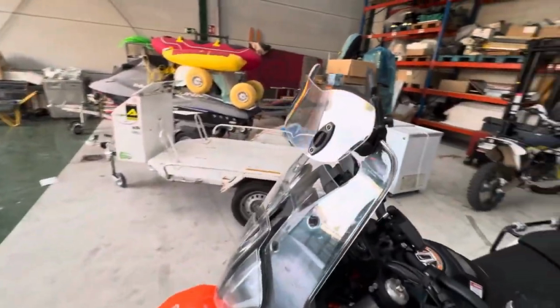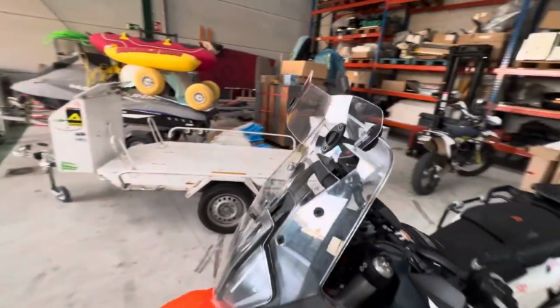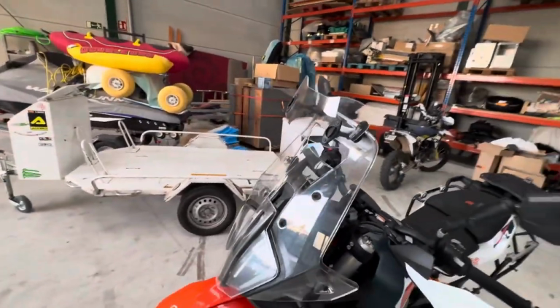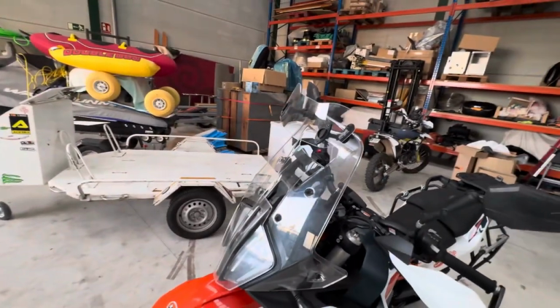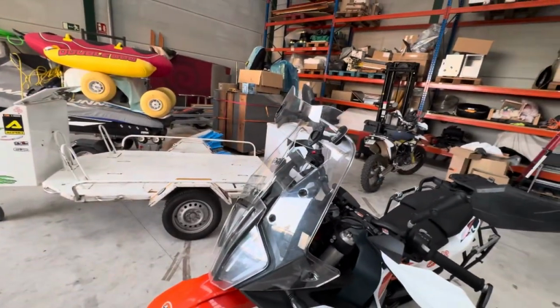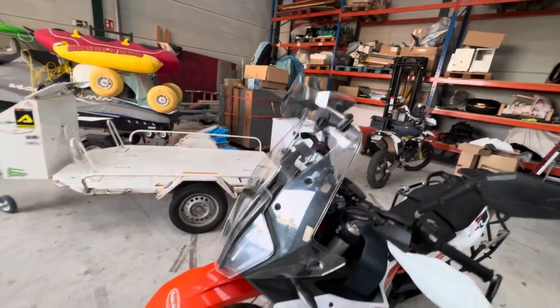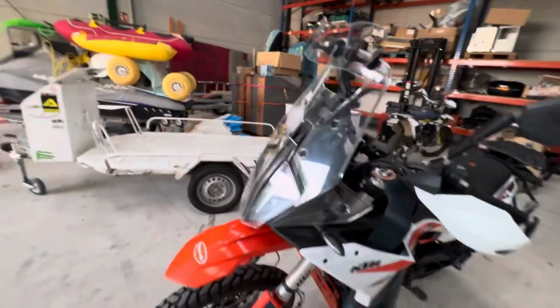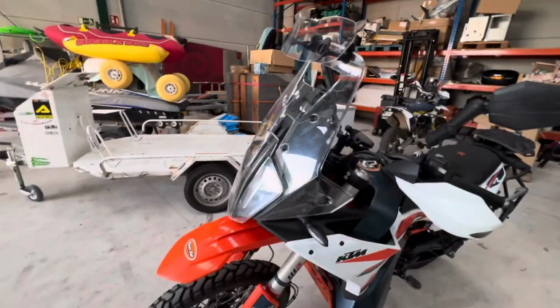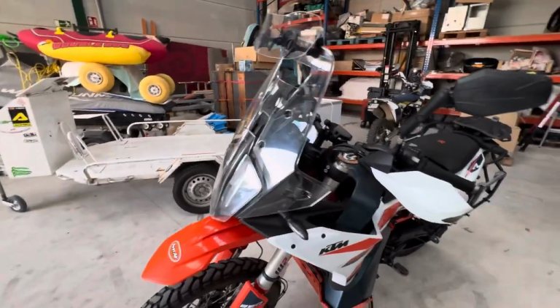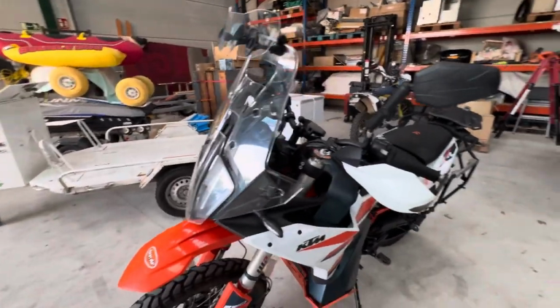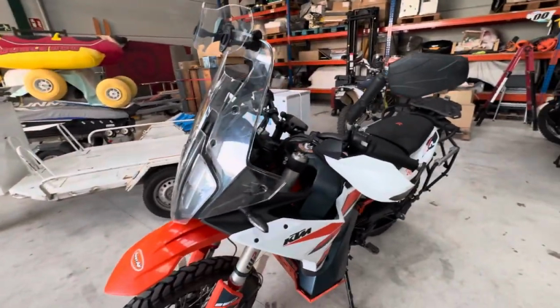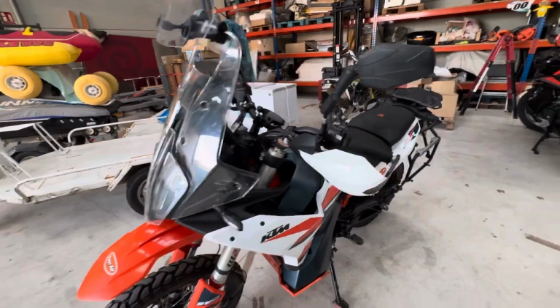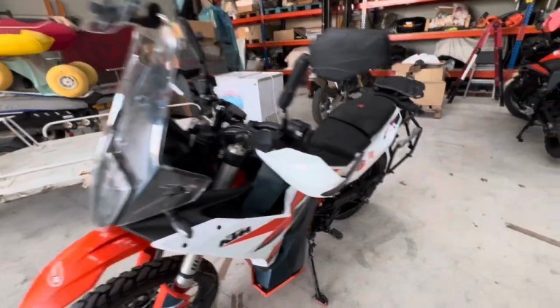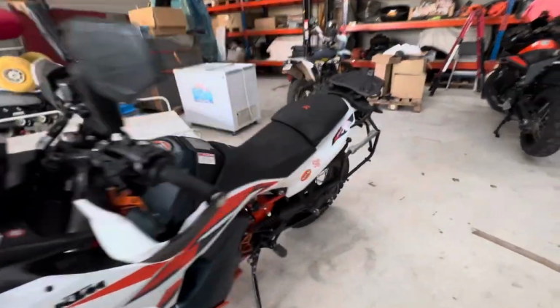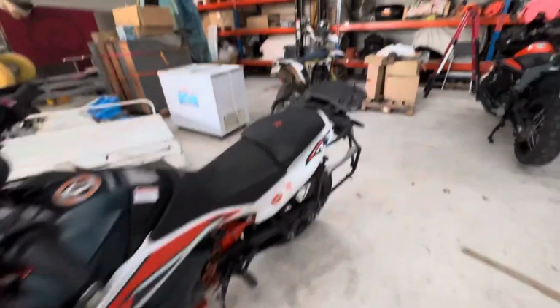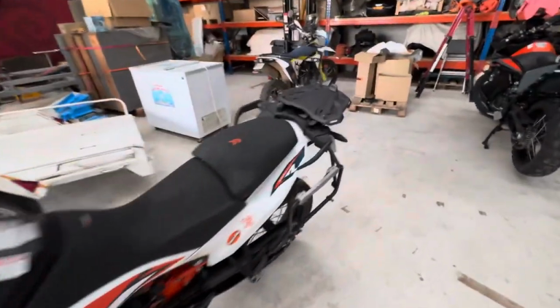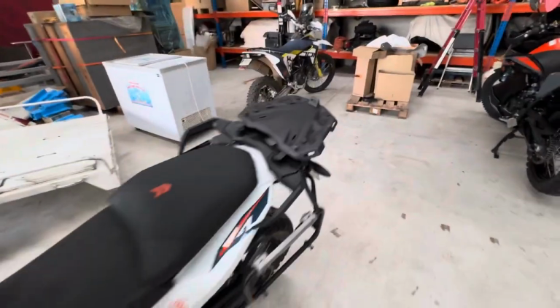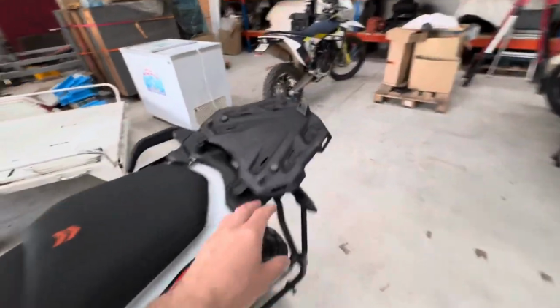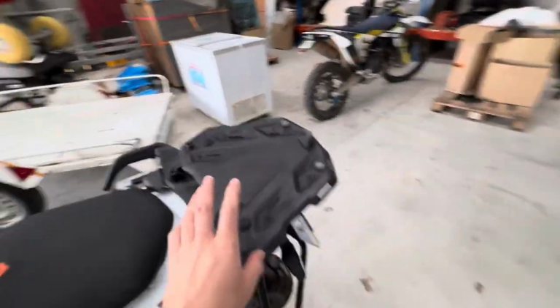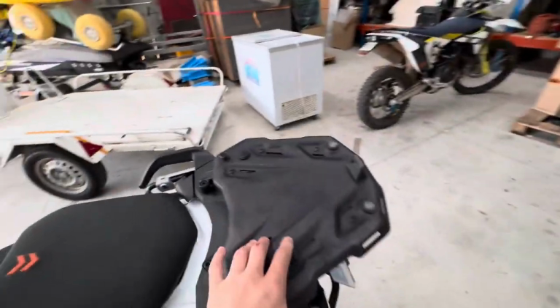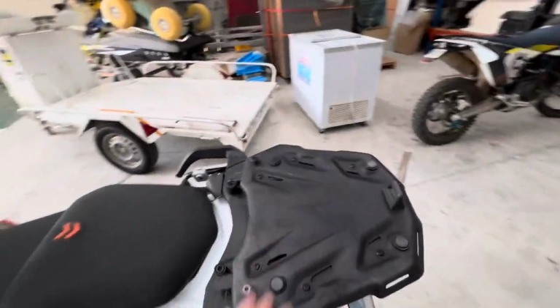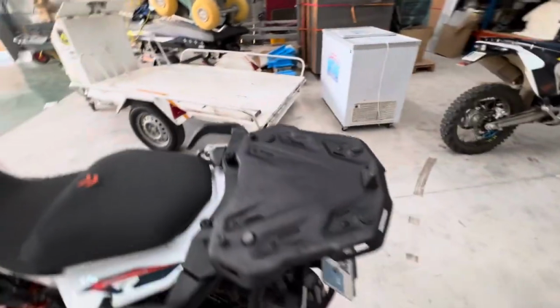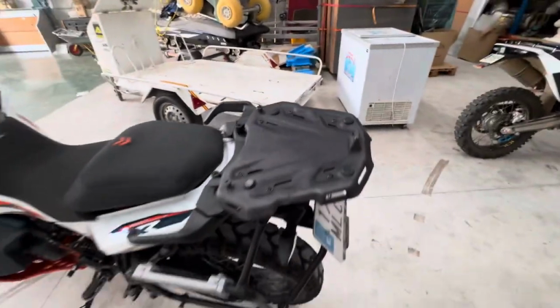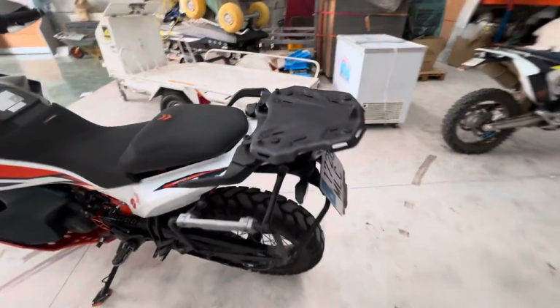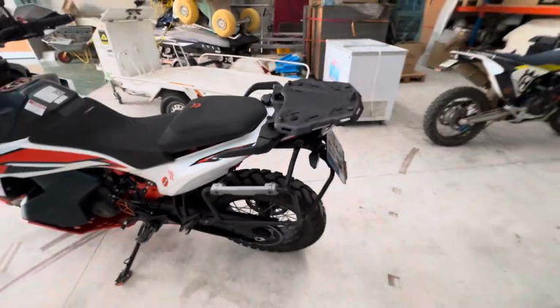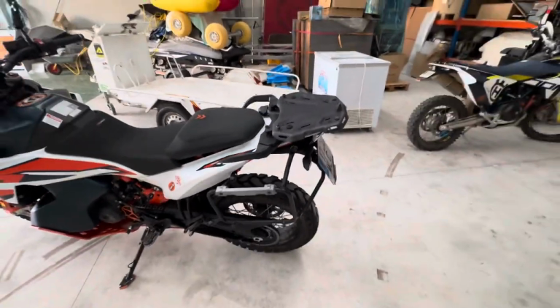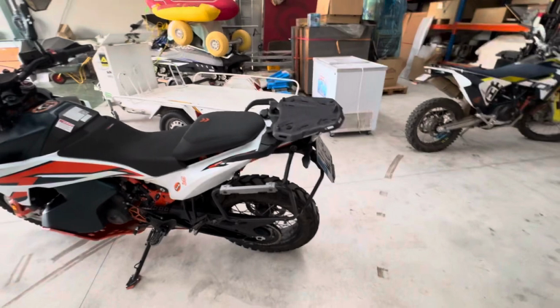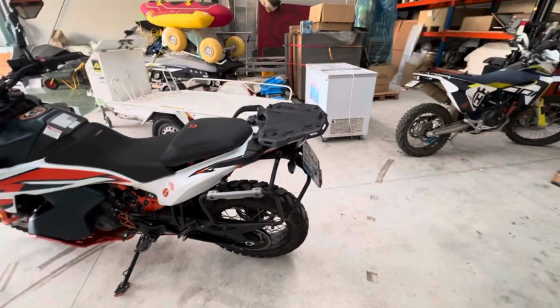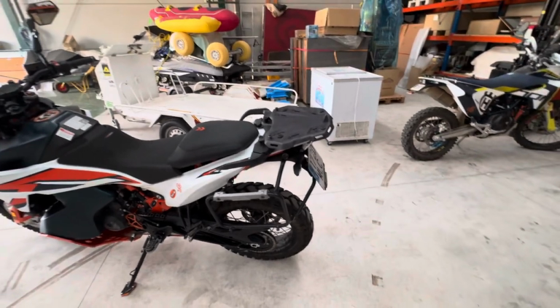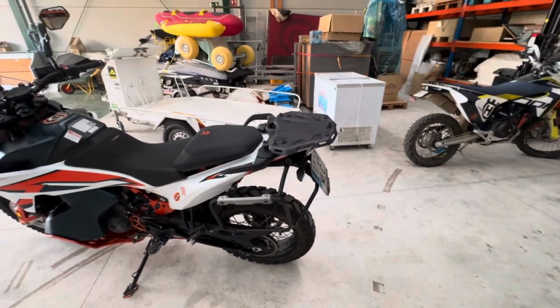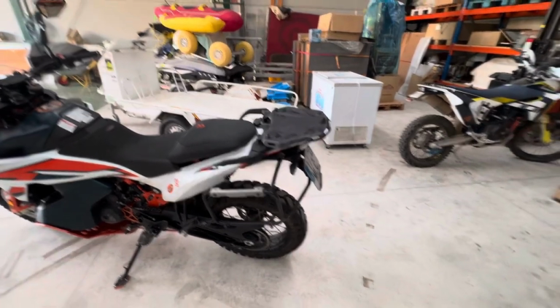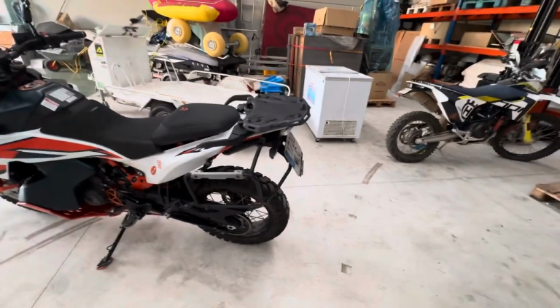I remove the spoiler for off-road because it raises the visual line a bit and can be redundant. But for road, it's a really good thing — the airflow goes higher so you don't feel the wind at all. This is also a must-have for trips.